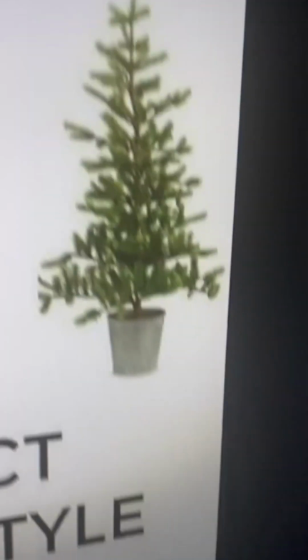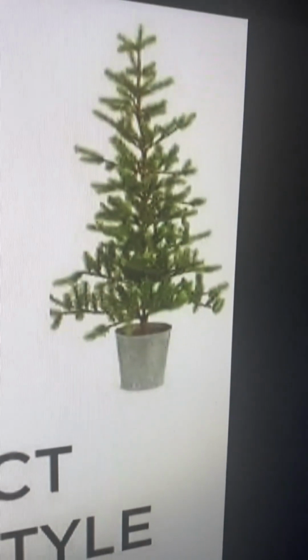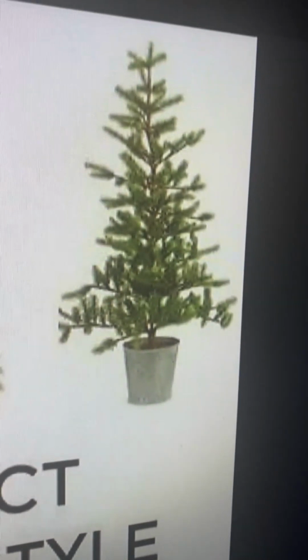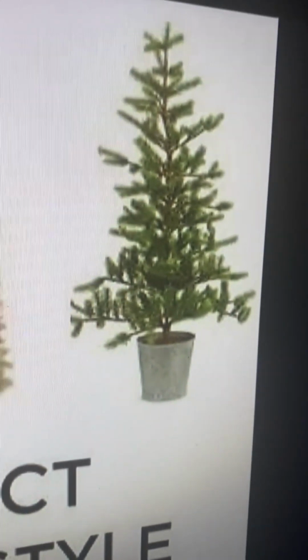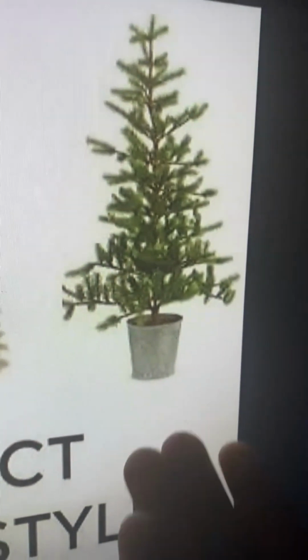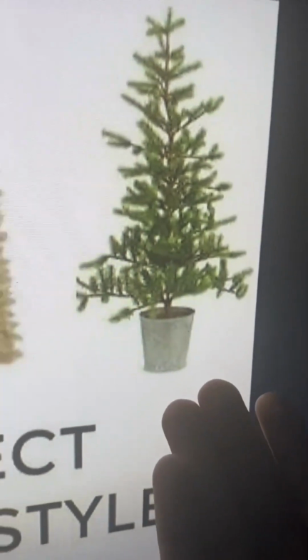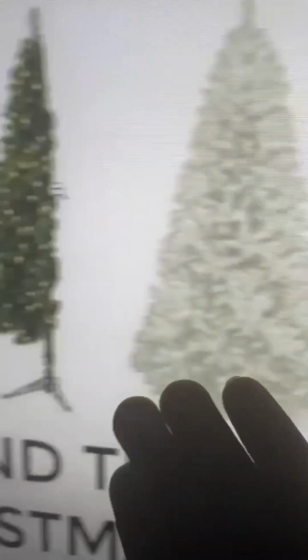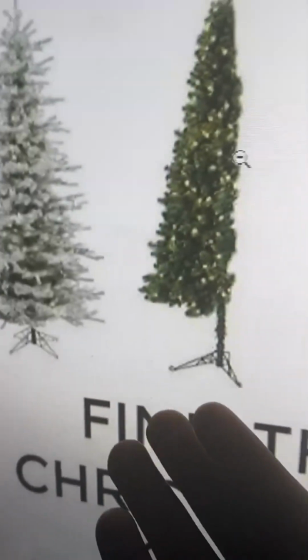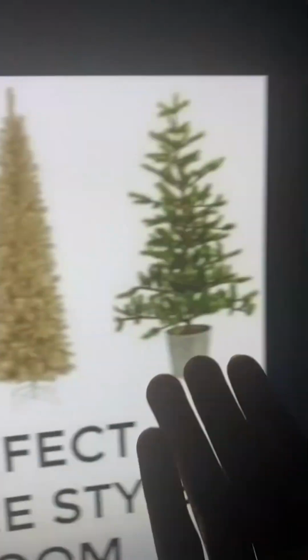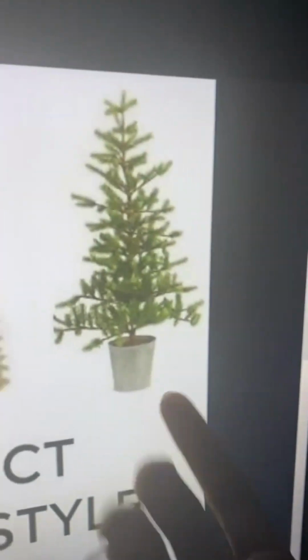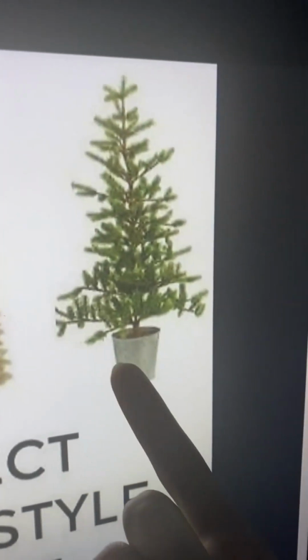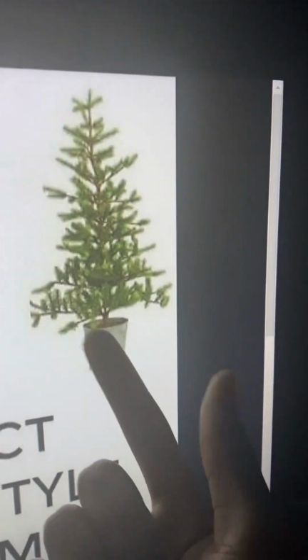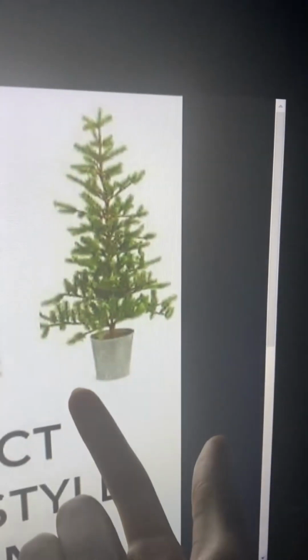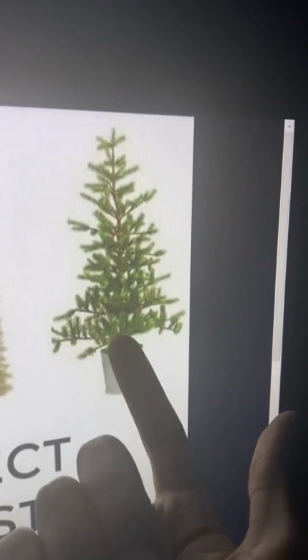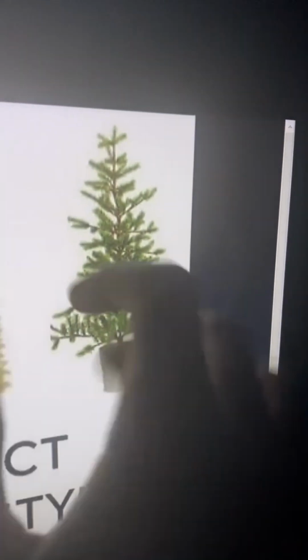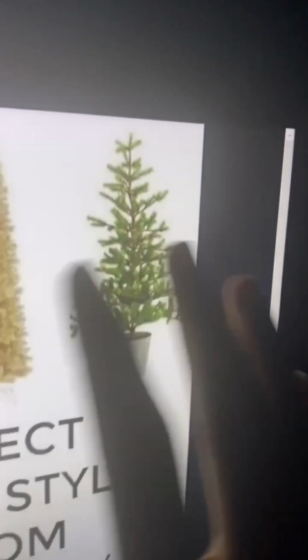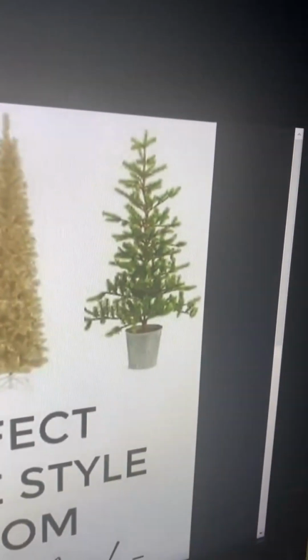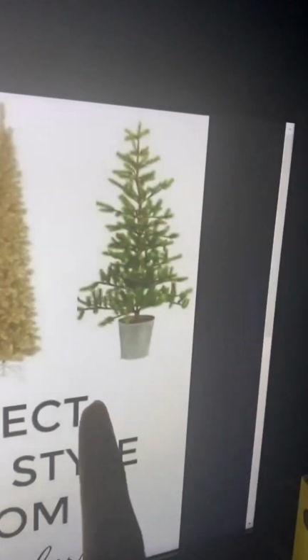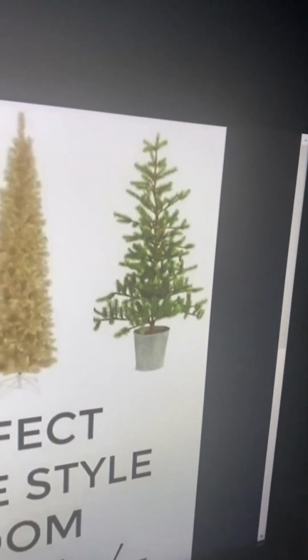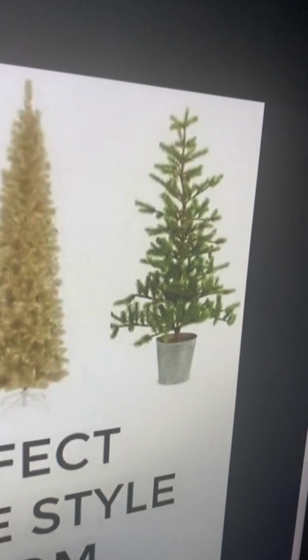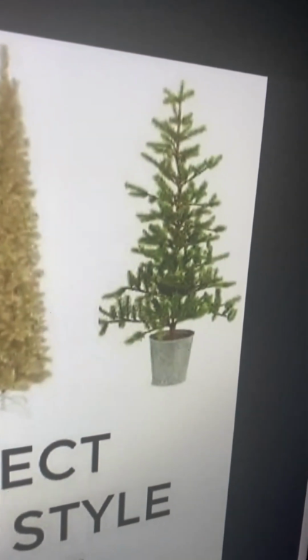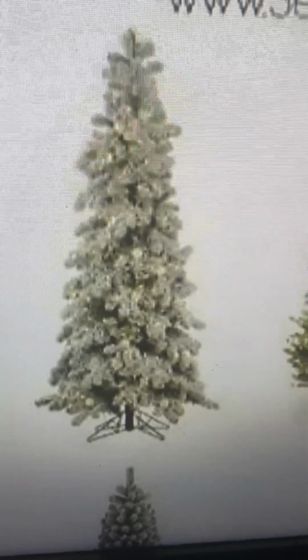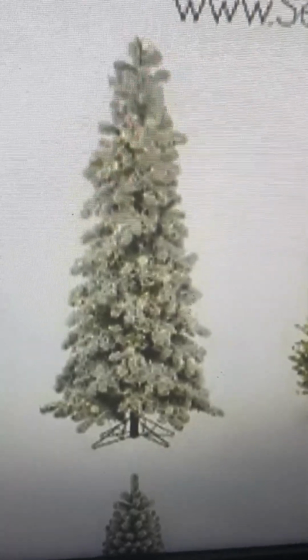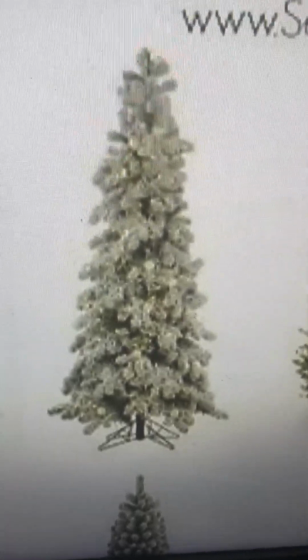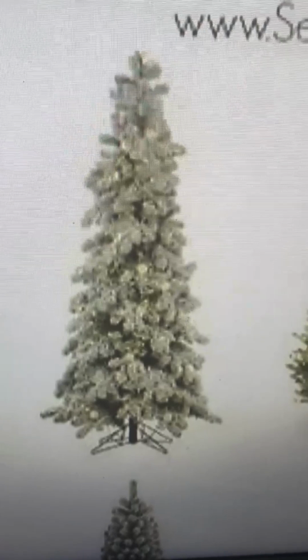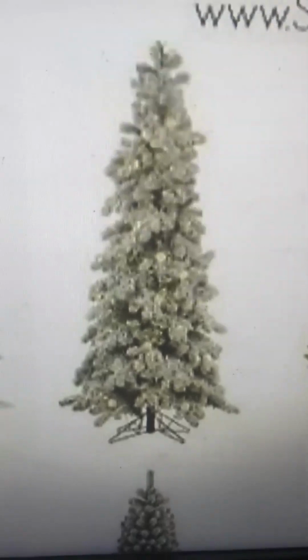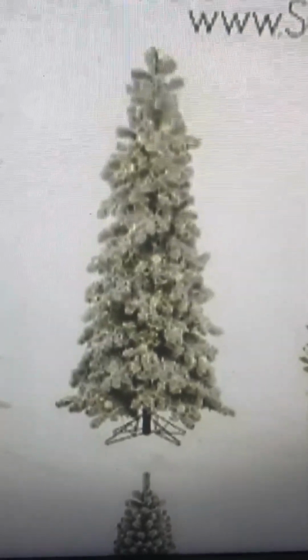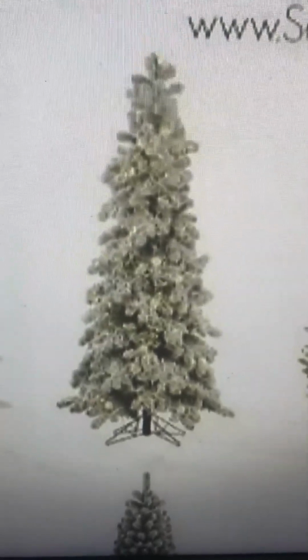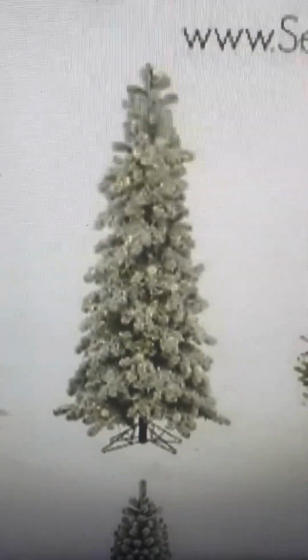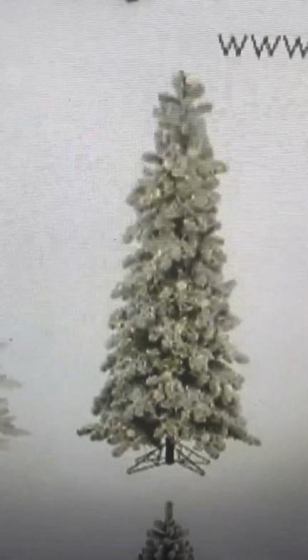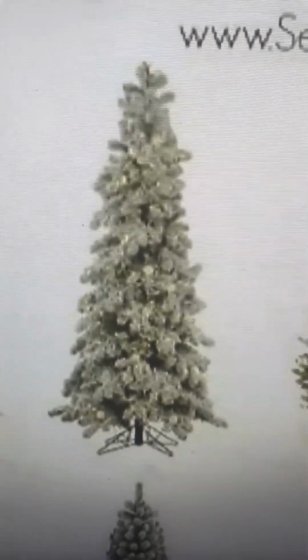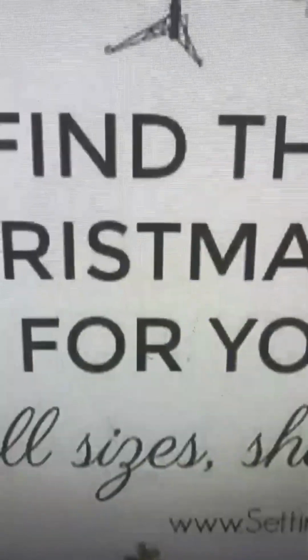Over here, I don't like this one. It looks like it has a pot — it's just a plant, not a Christmas tree. This is a one for me.